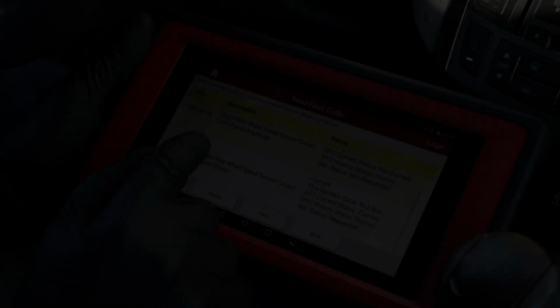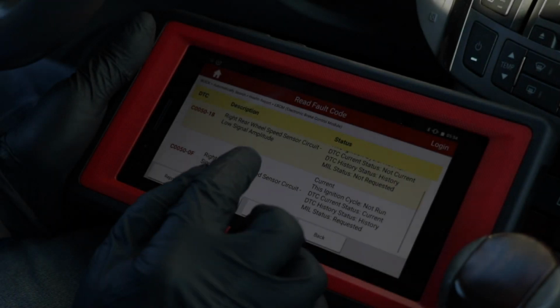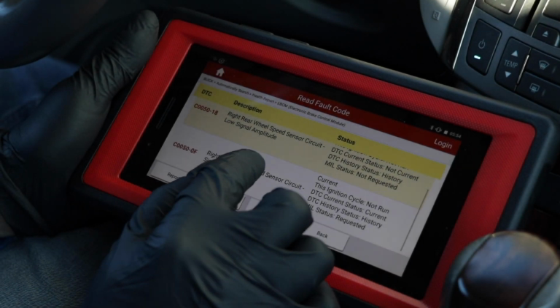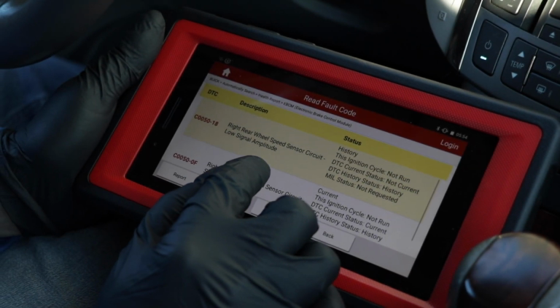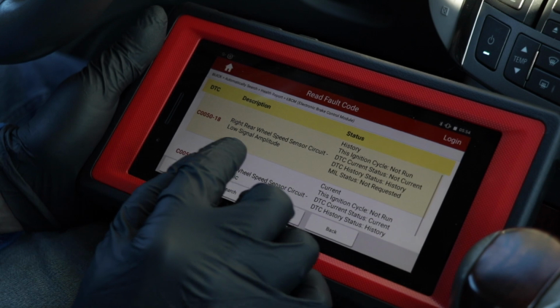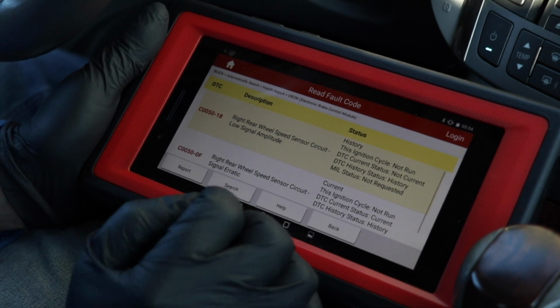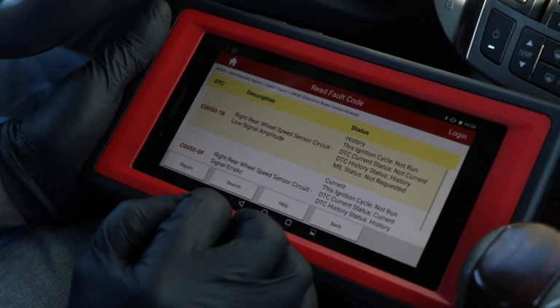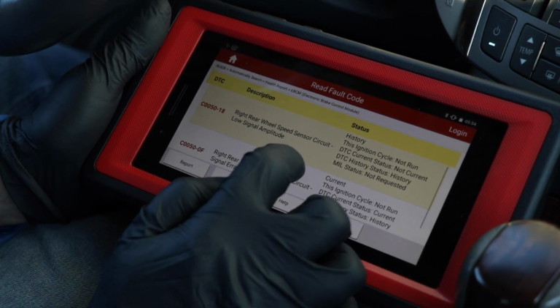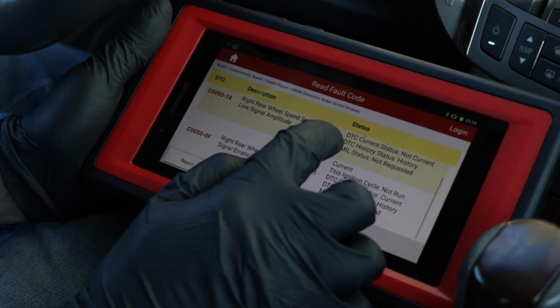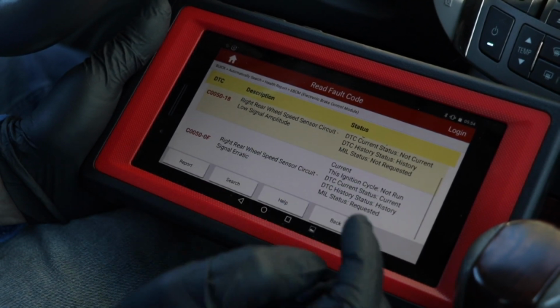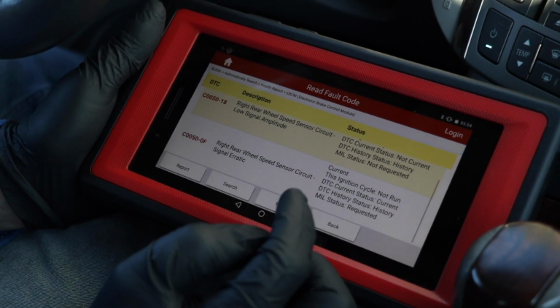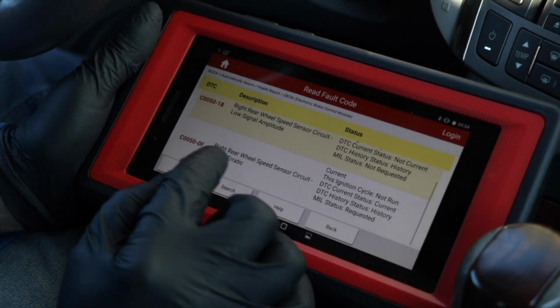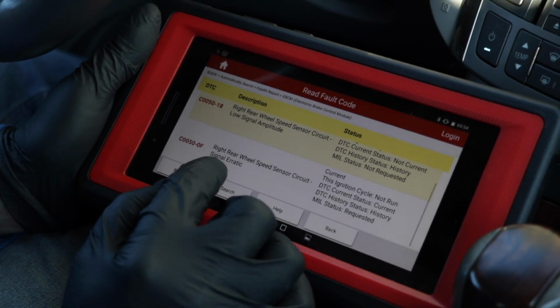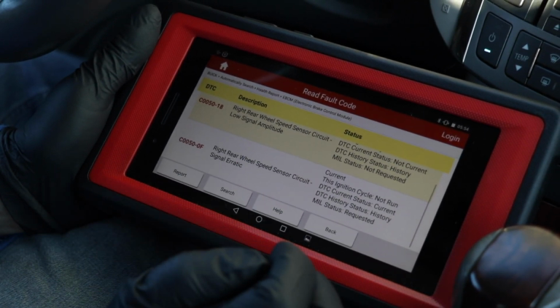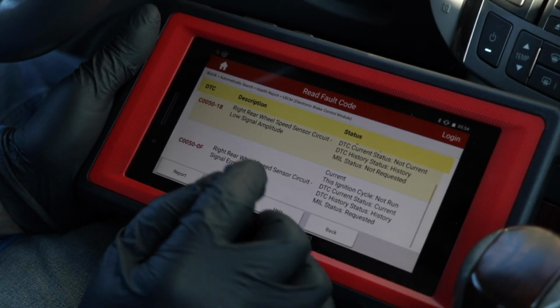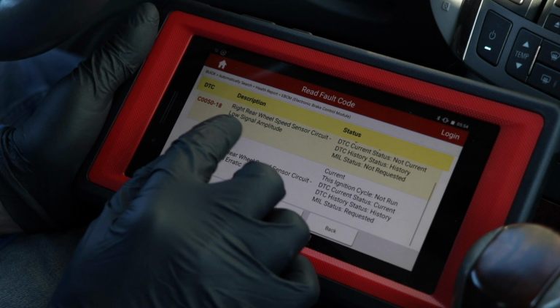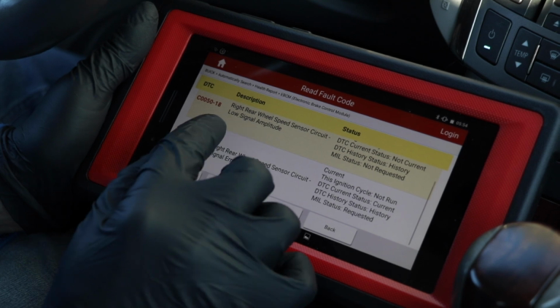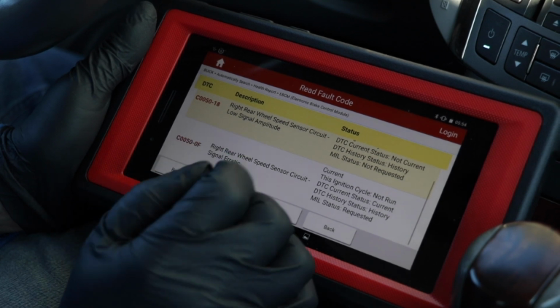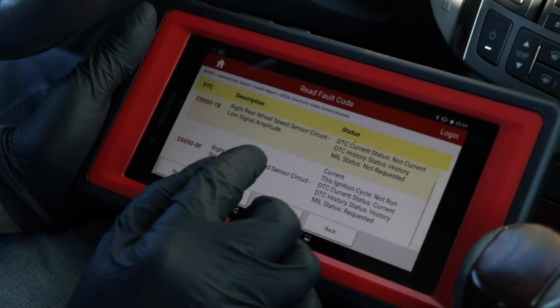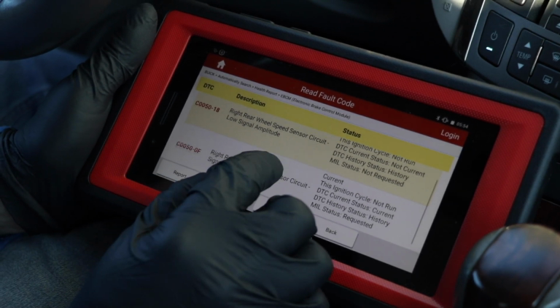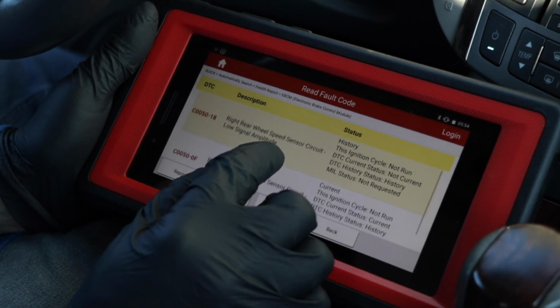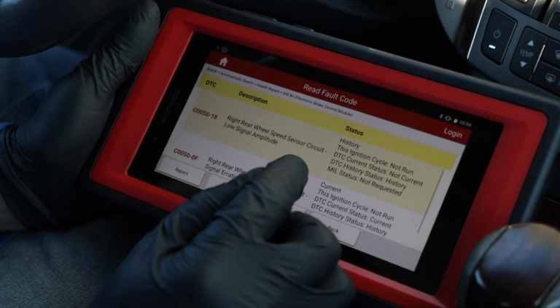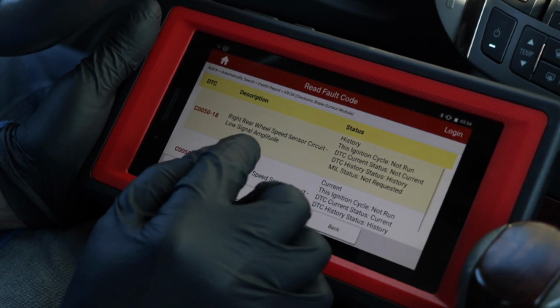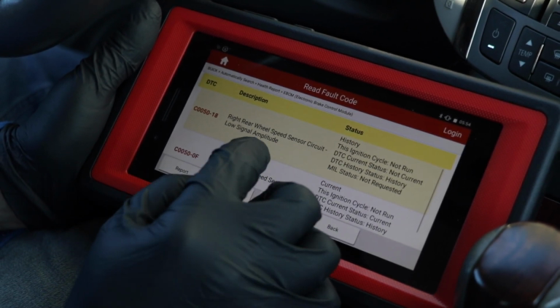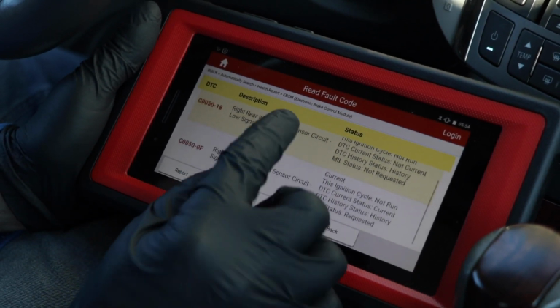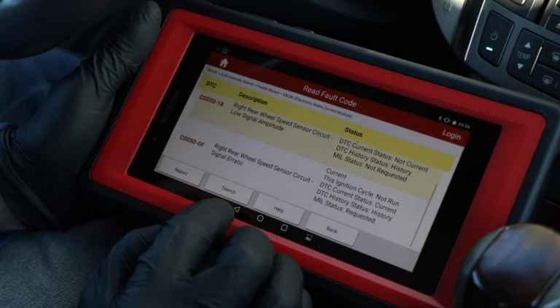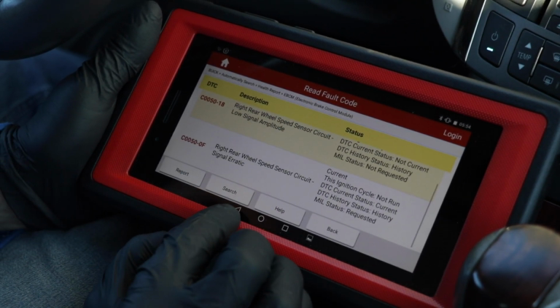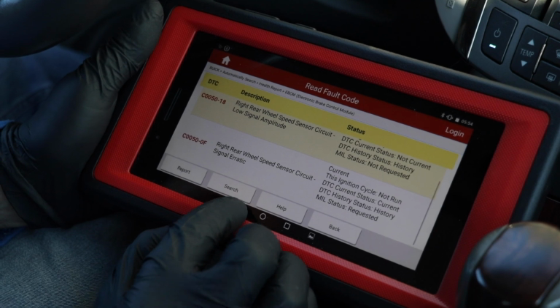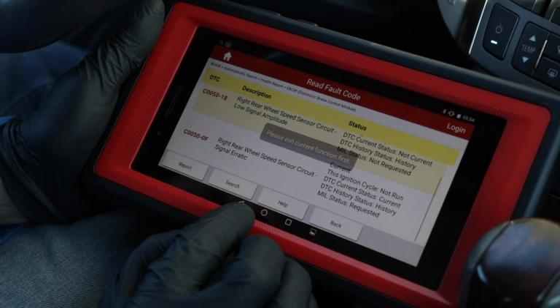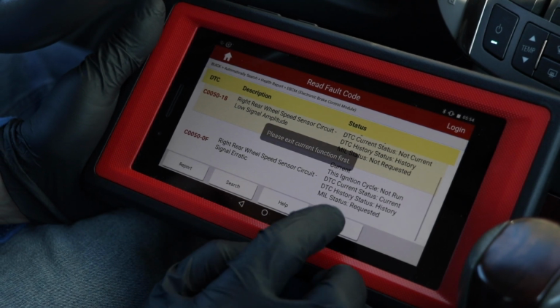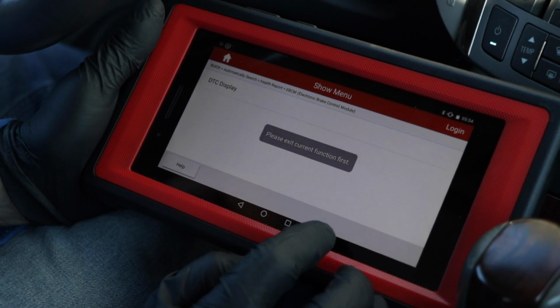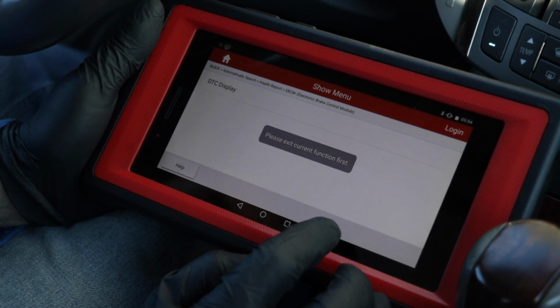These are the codes that we have in this vehicle: right rear wheel speed sensor codes. There's an erratic signal and a low signal amplitude. So we're going to drive this around with the scan tool and take a look.